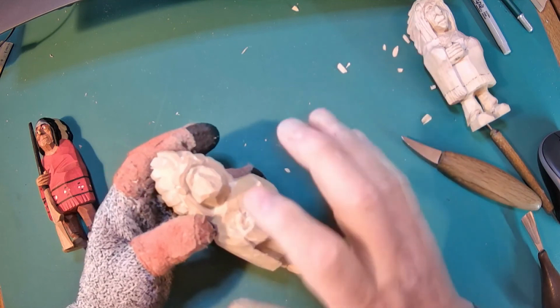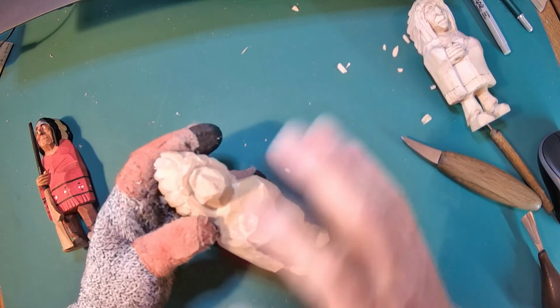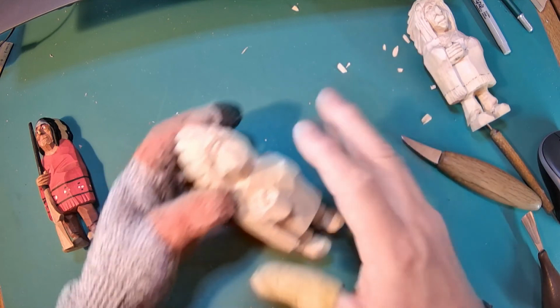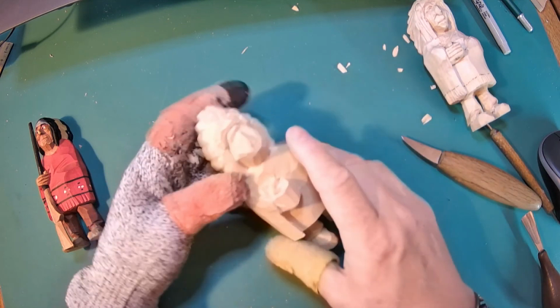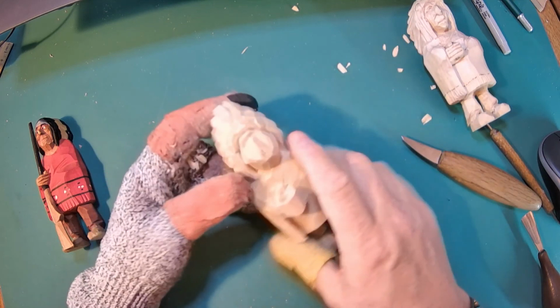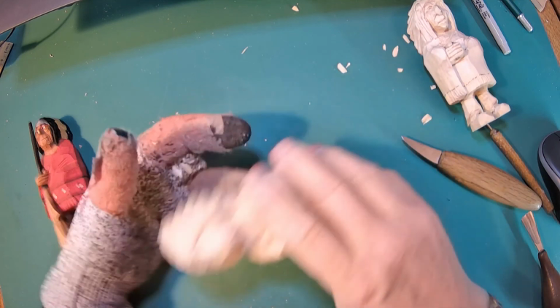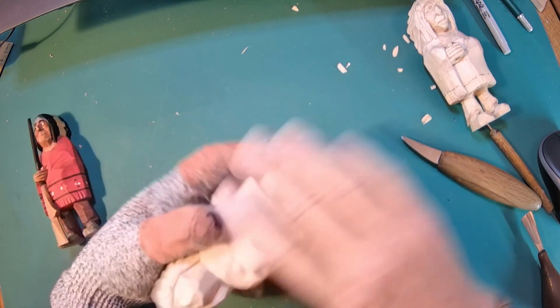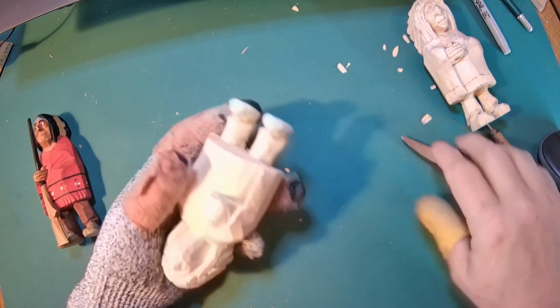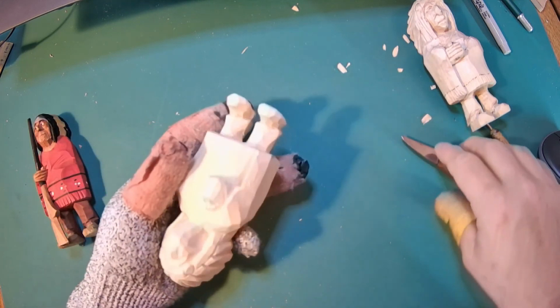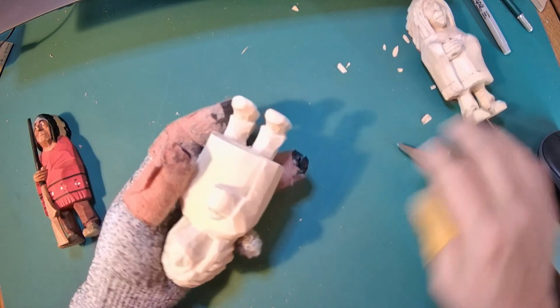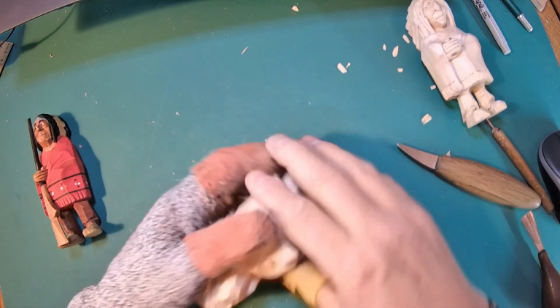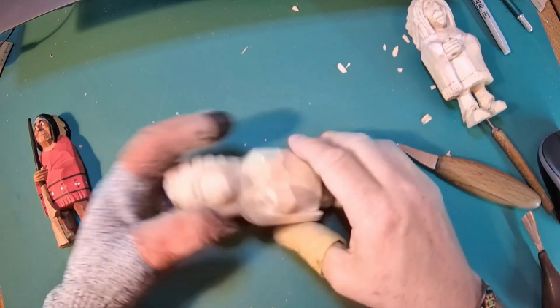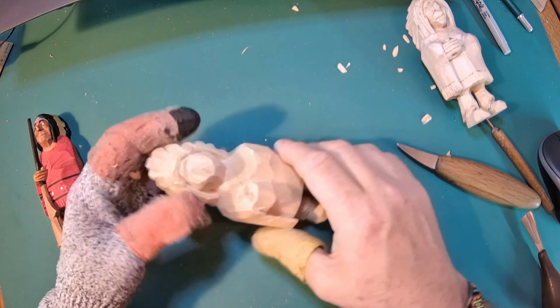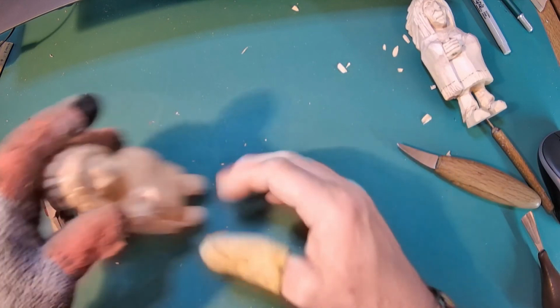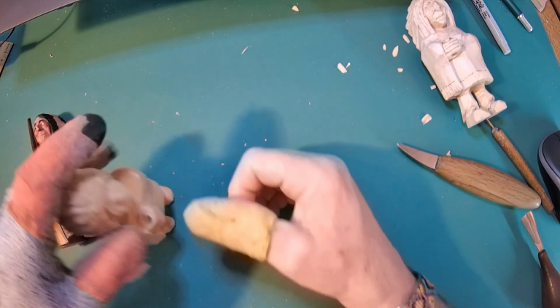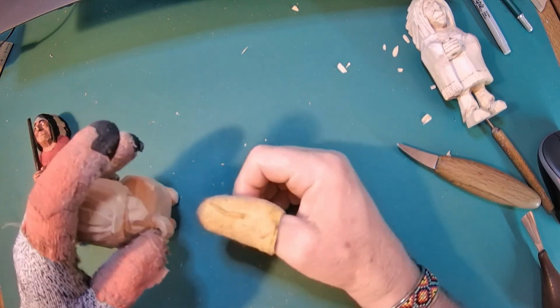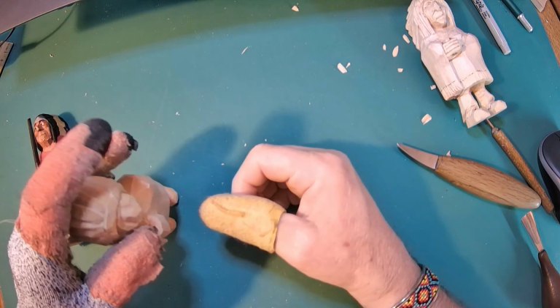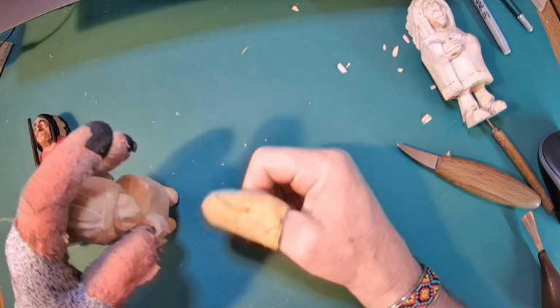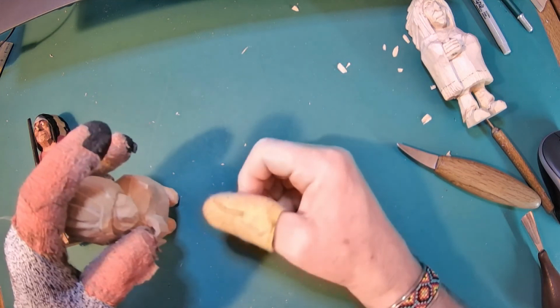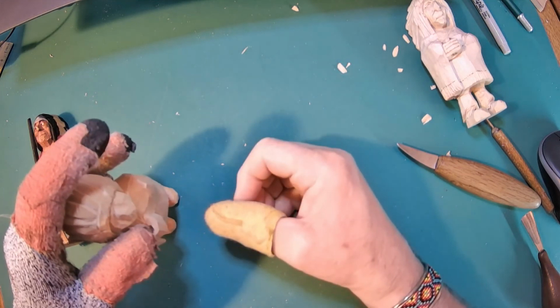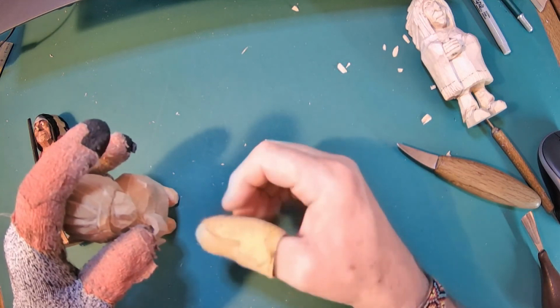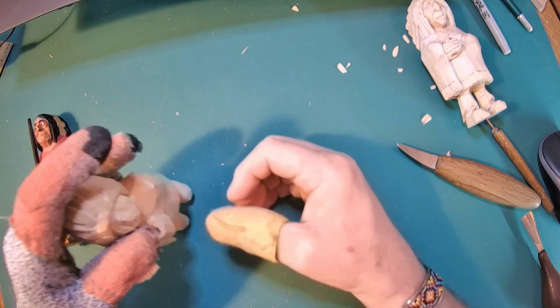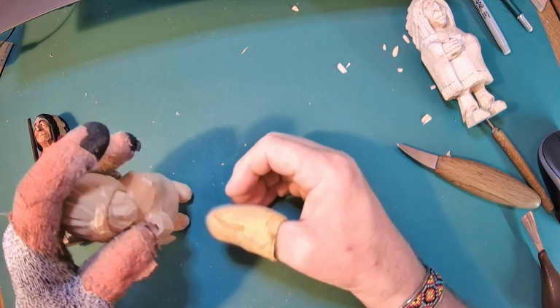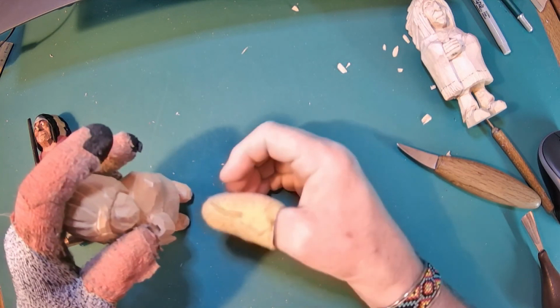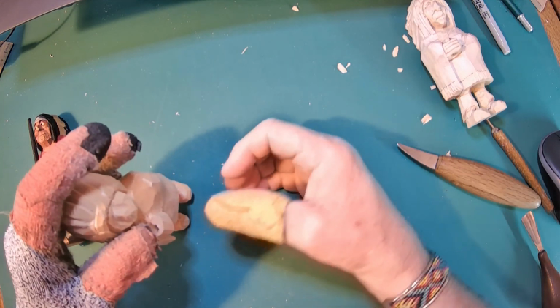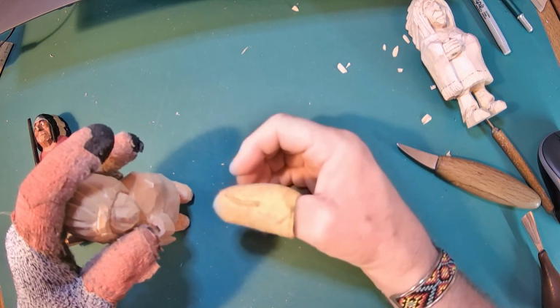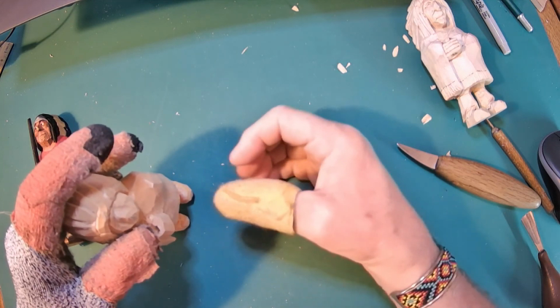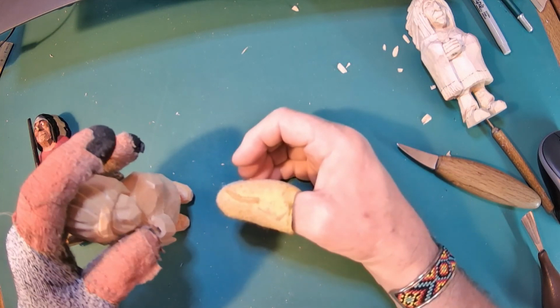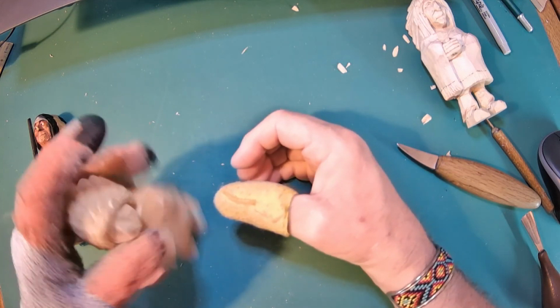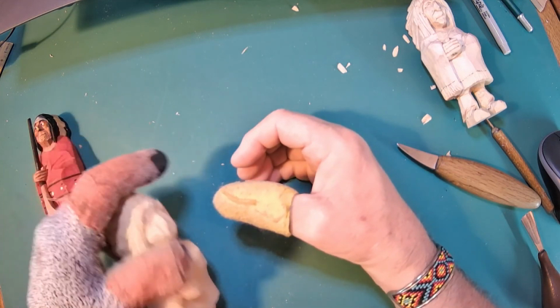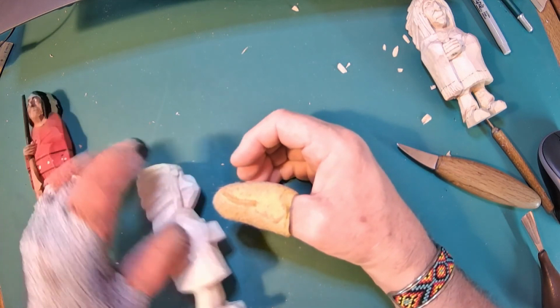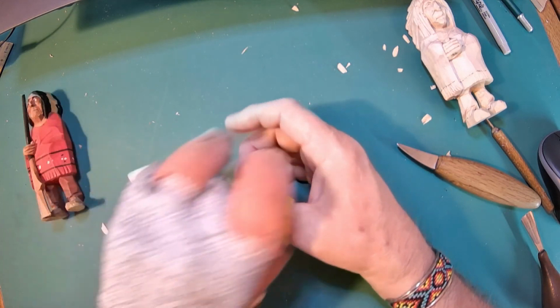Let me work a little bit on this handle because I like to jump around and not stay in one spot. When you look at your hand and curl it — this is what this guy's going to be doing, his hand curled around a handle.